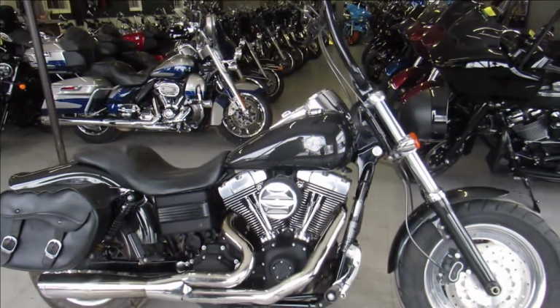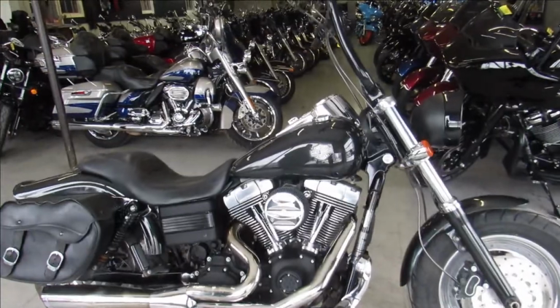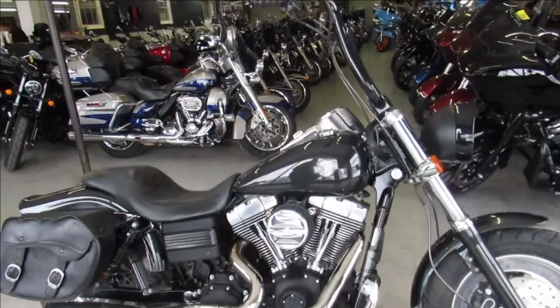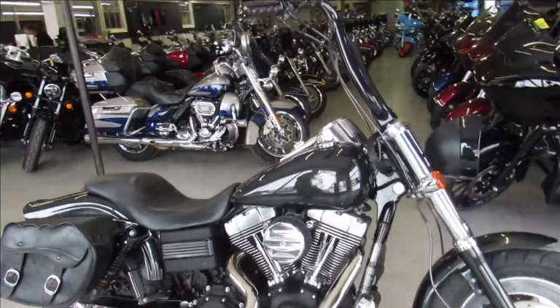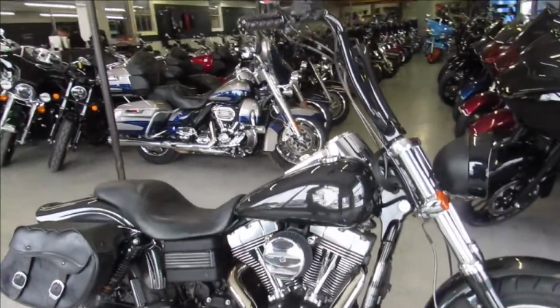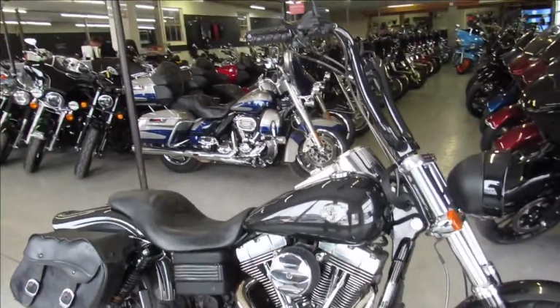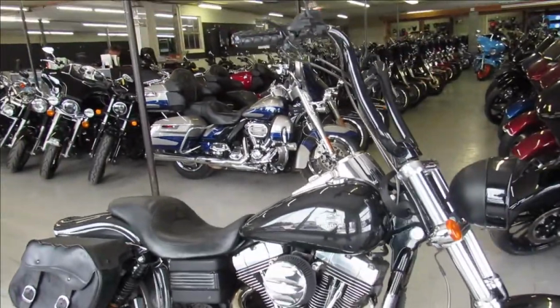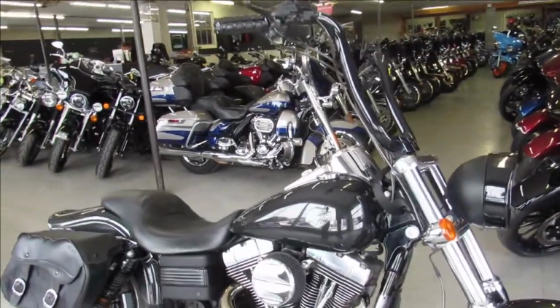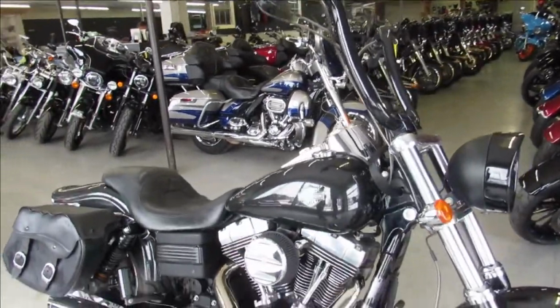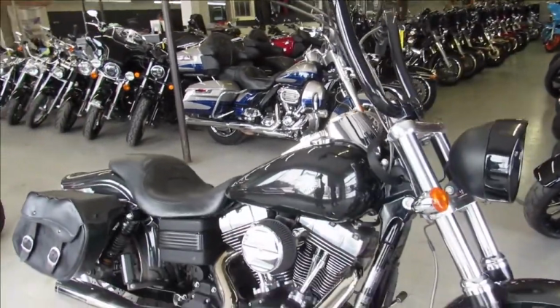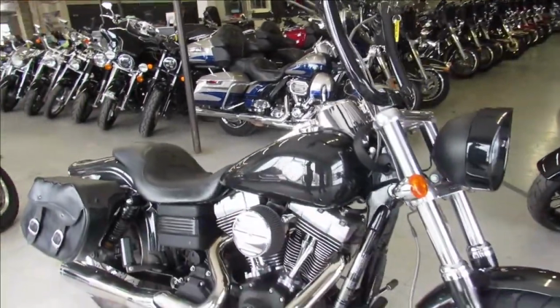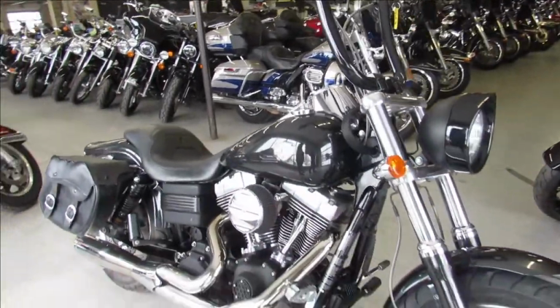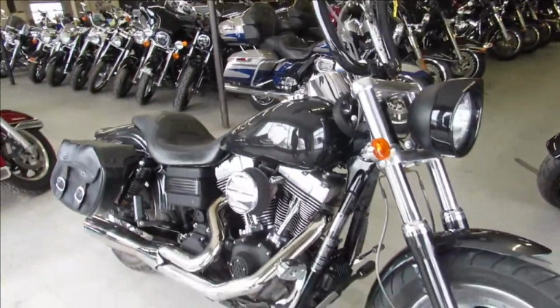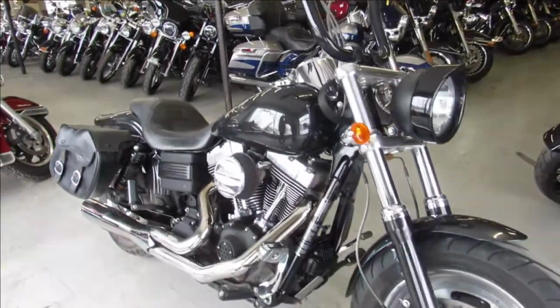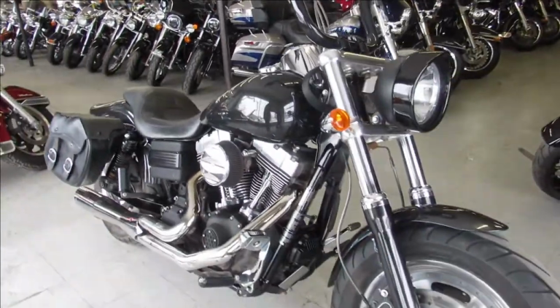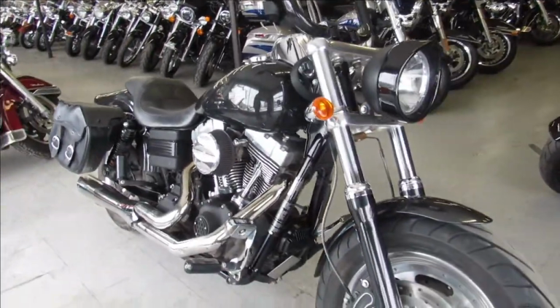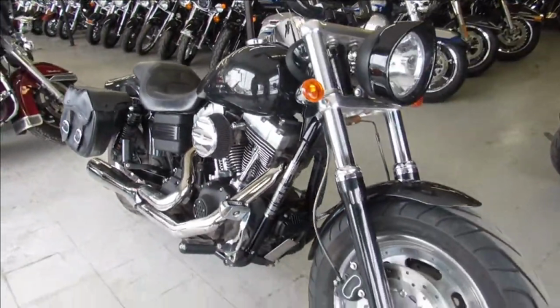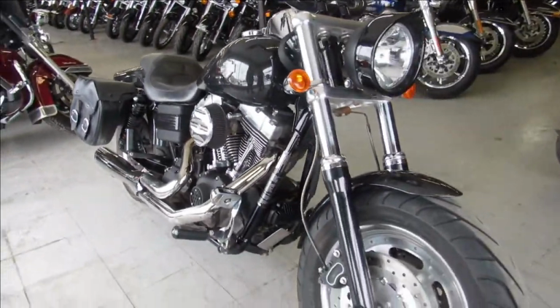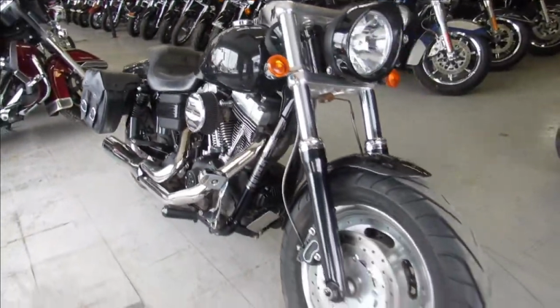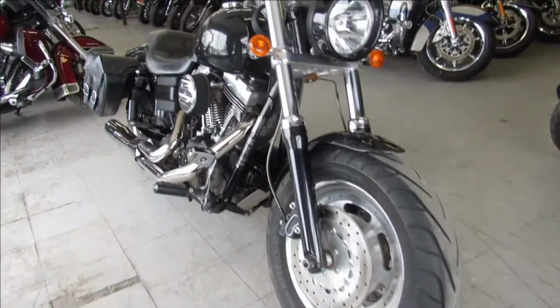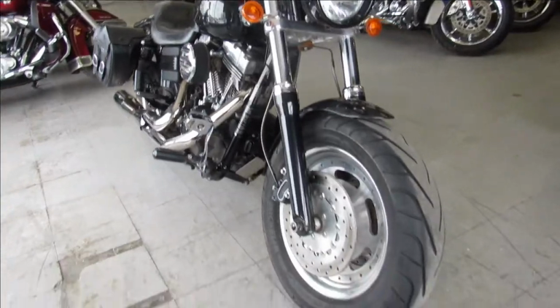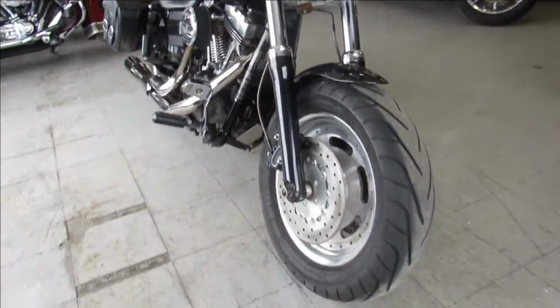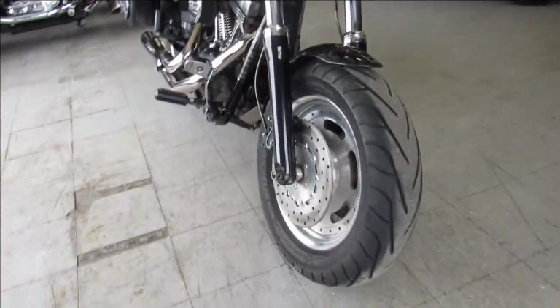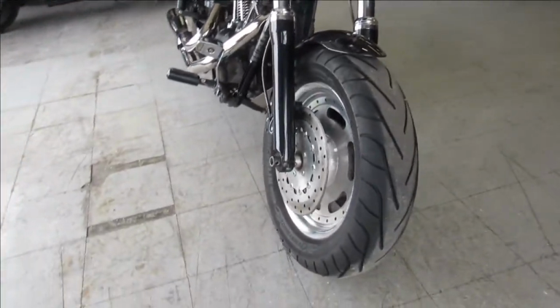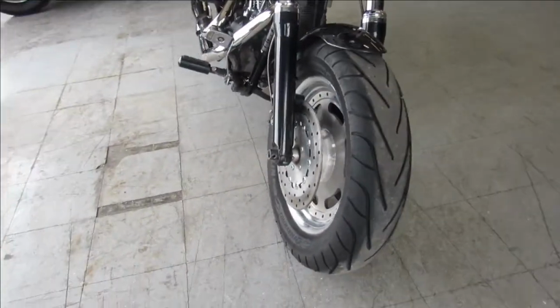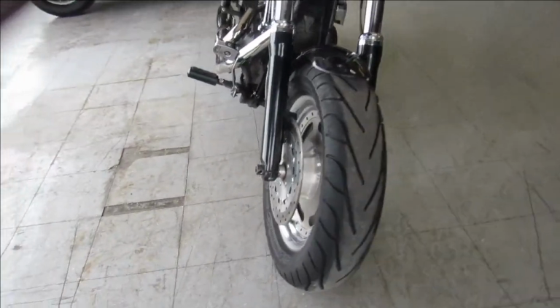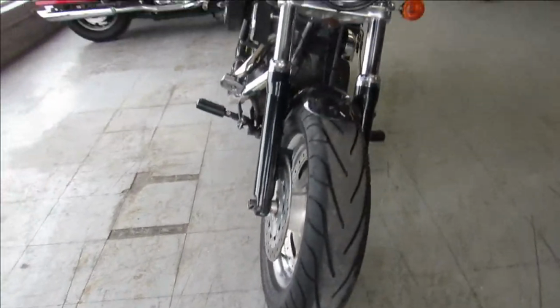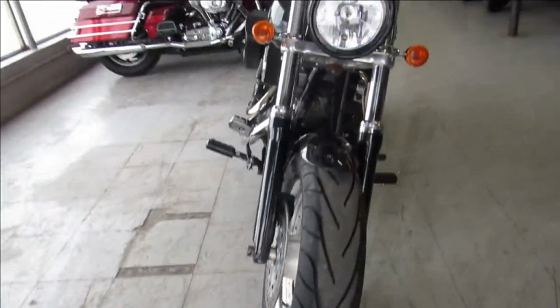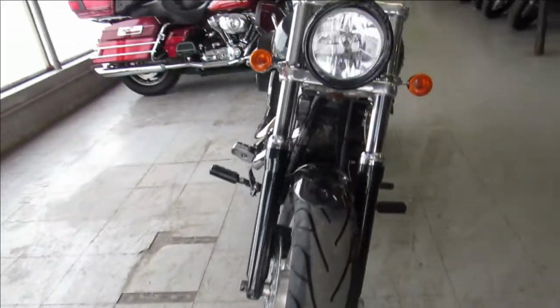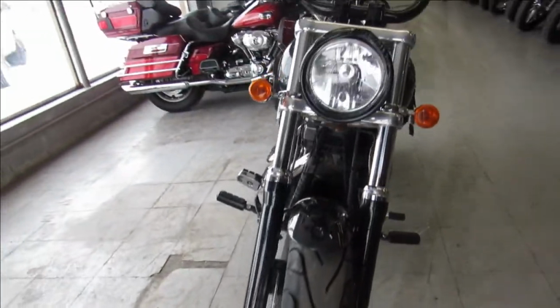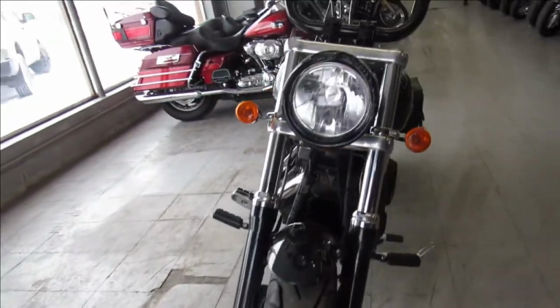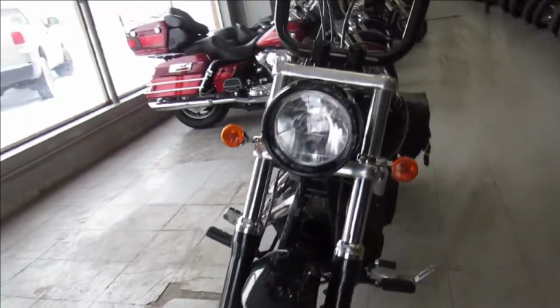Hey guys, ApprovalPowerSports.com here, doing some videos on some more Harley Davidsons. This one here is a 2009 Harley Fat Bob for sale in the Charcoal Metallic Paint.